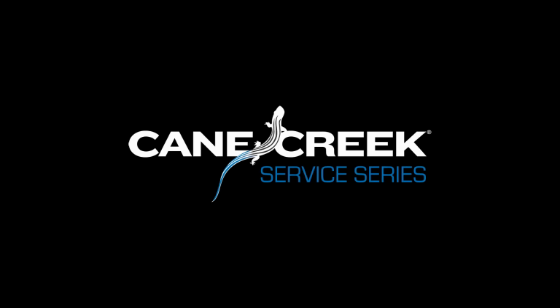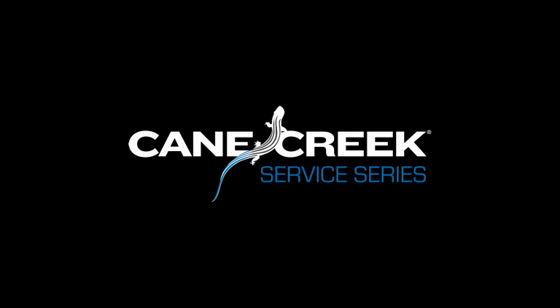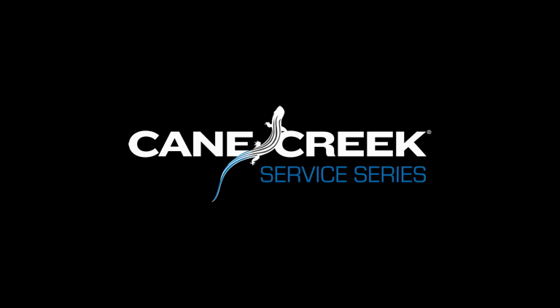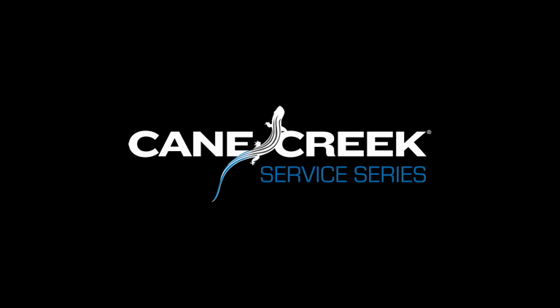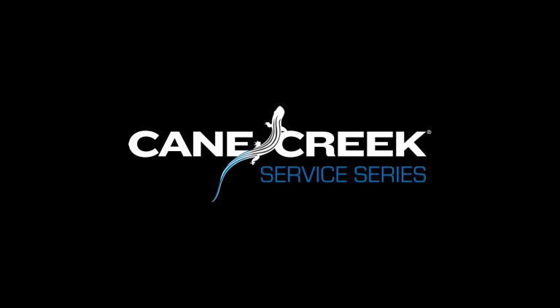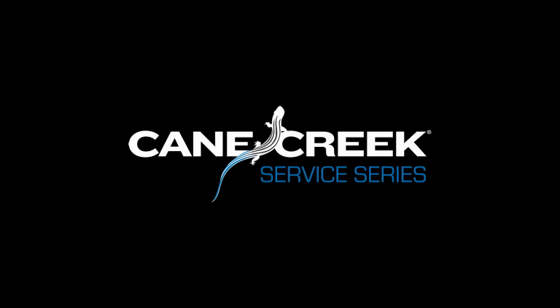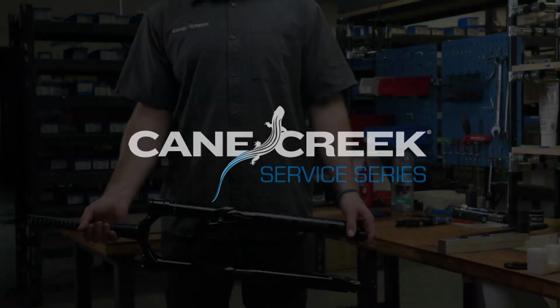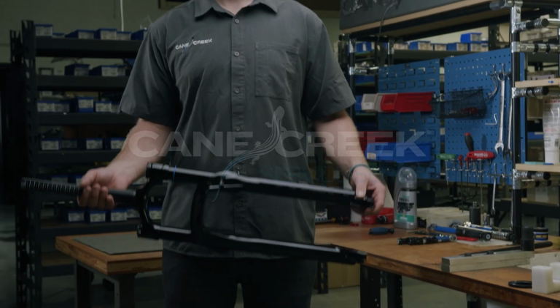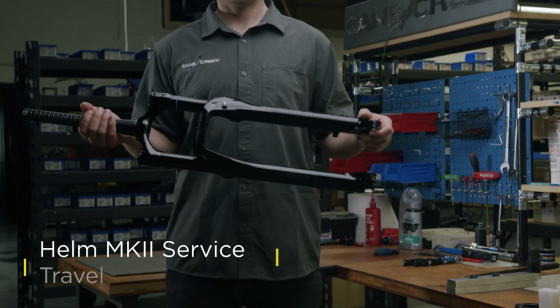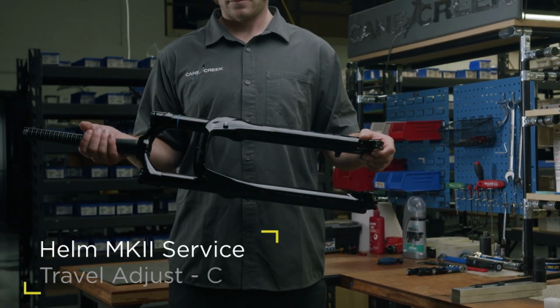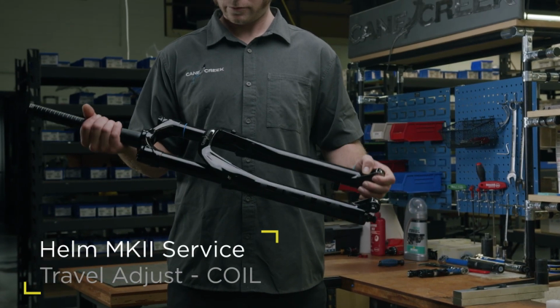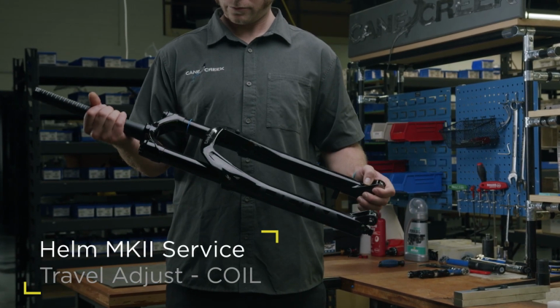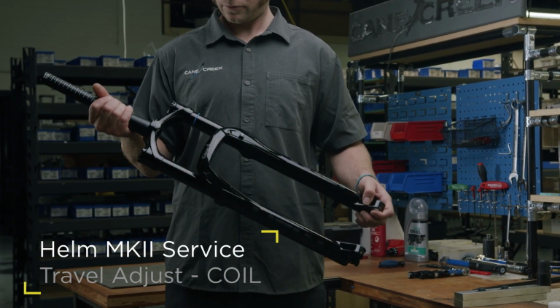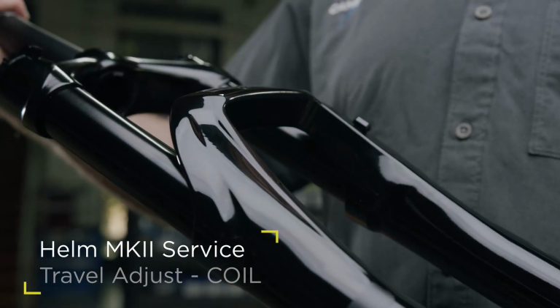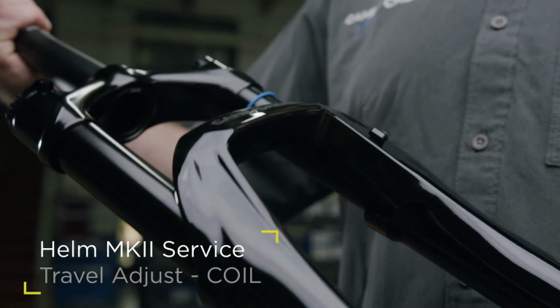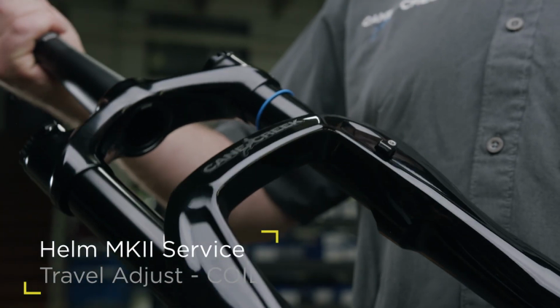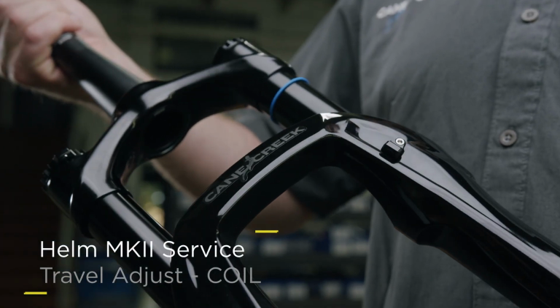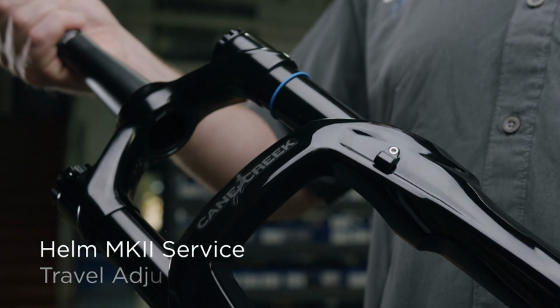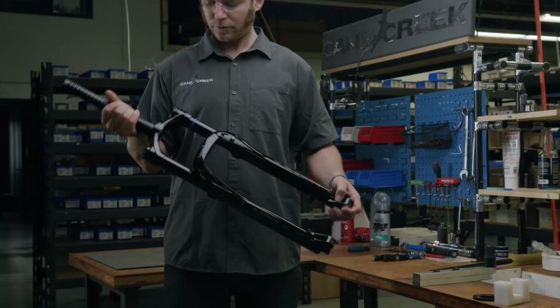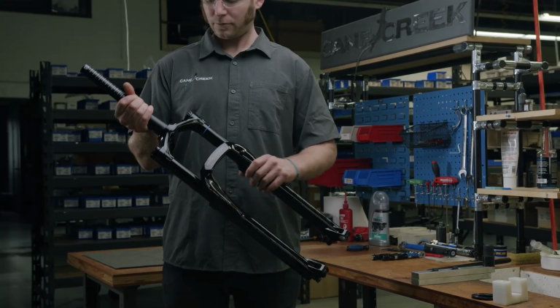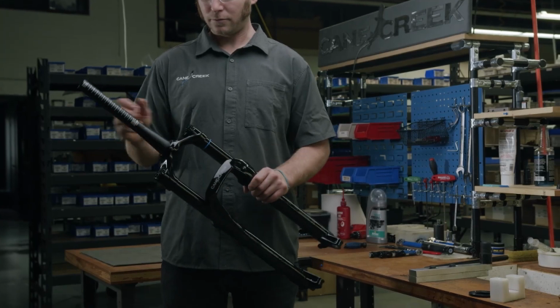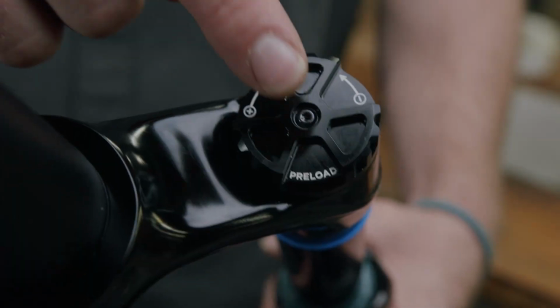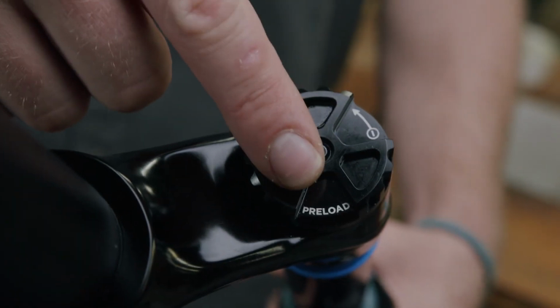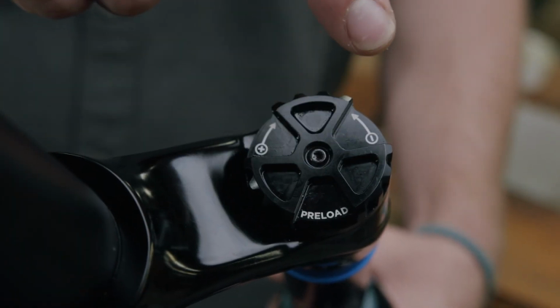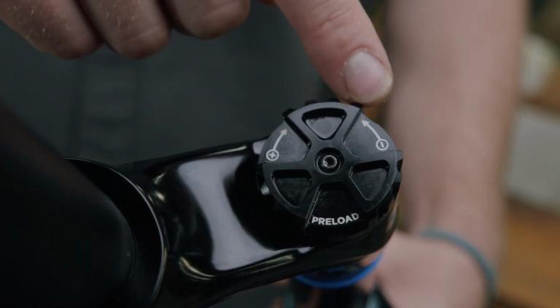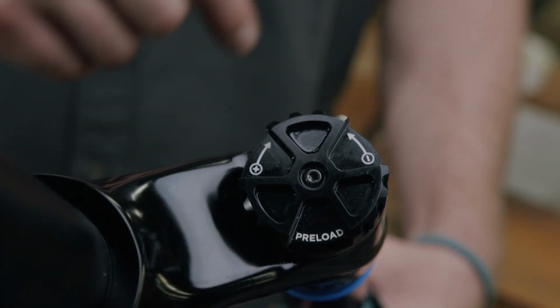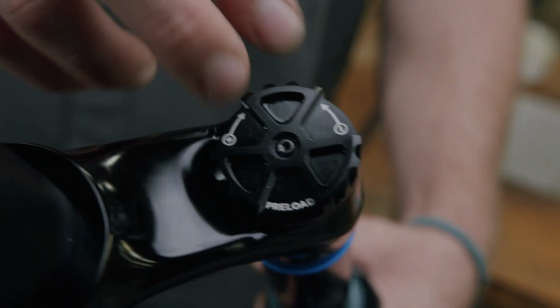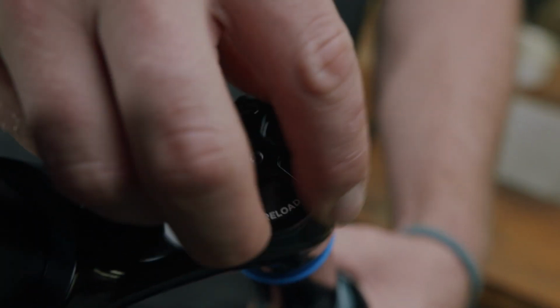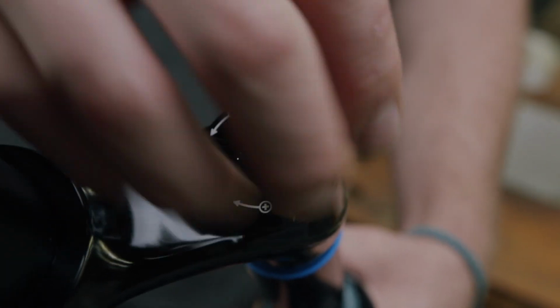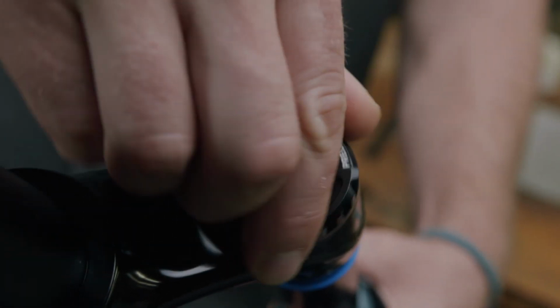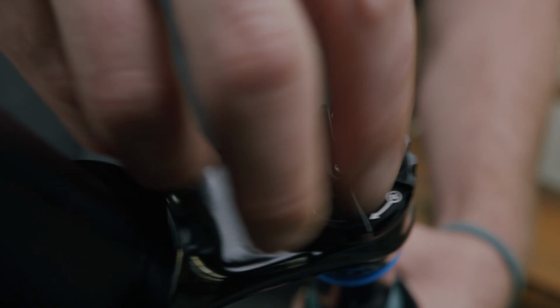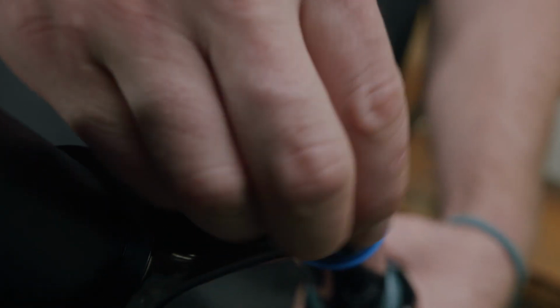In this video, we will demonstrate how to properly perform a travel adjustment on a Helm Coil Mark II front fork. Clean the entire fork before starting this procedure. Turn the preload adjuster counterclockwise to relieve any preload from the fork spring.